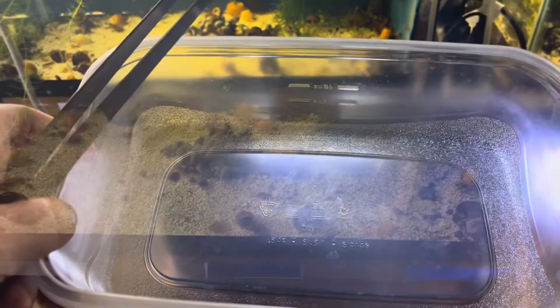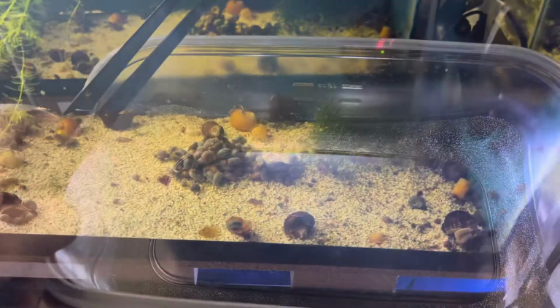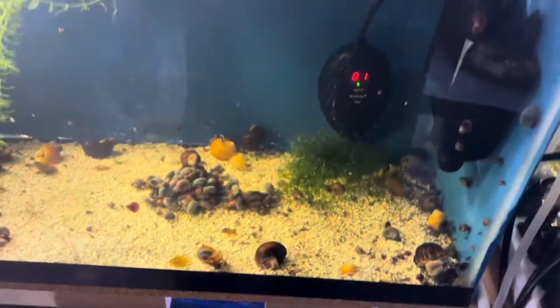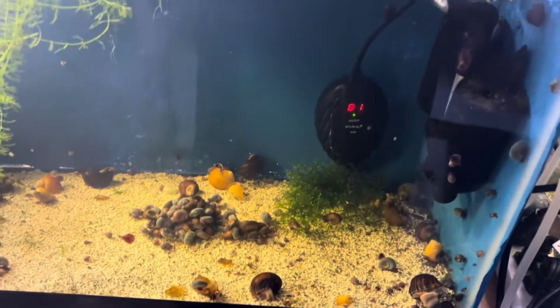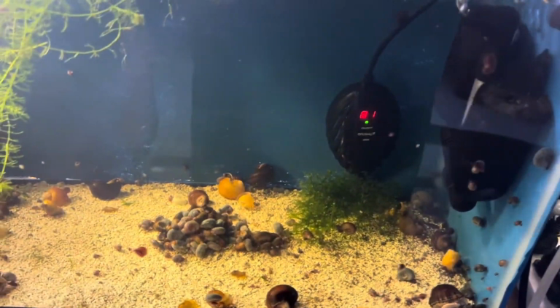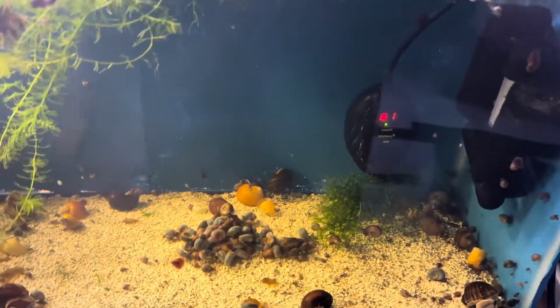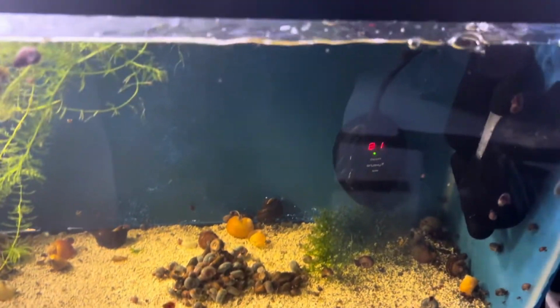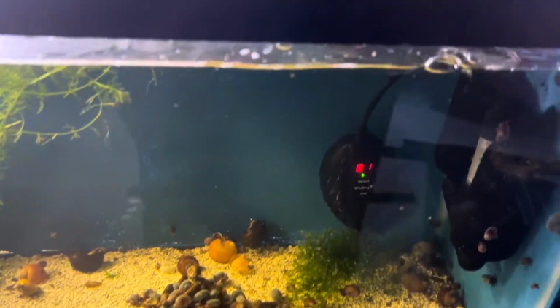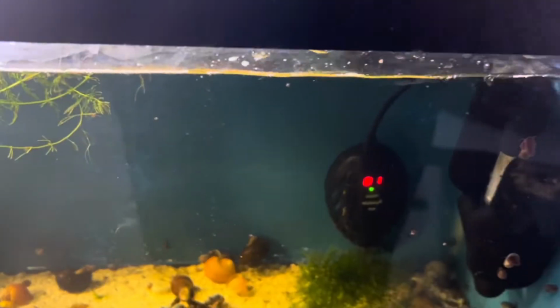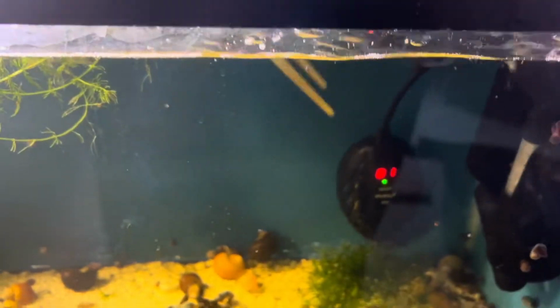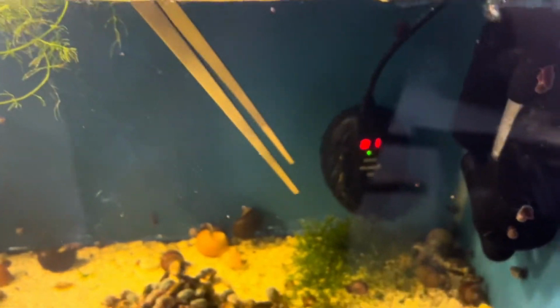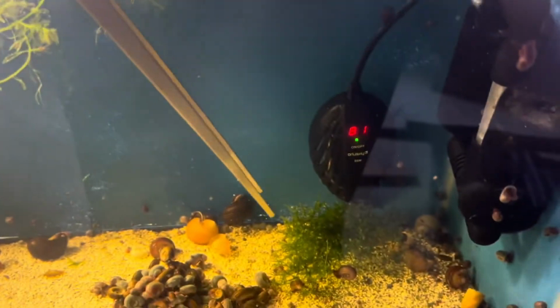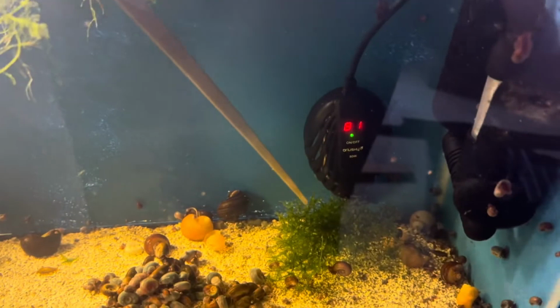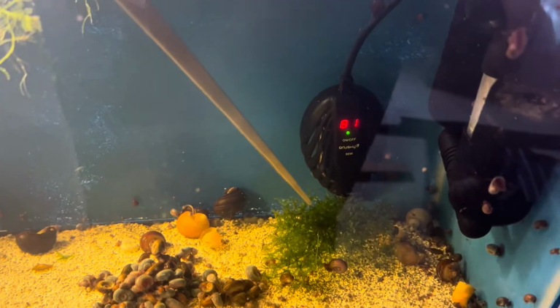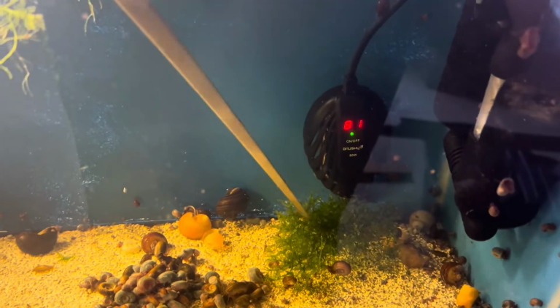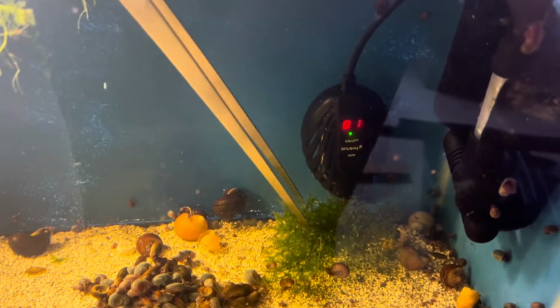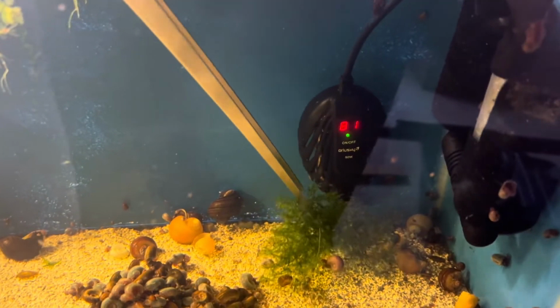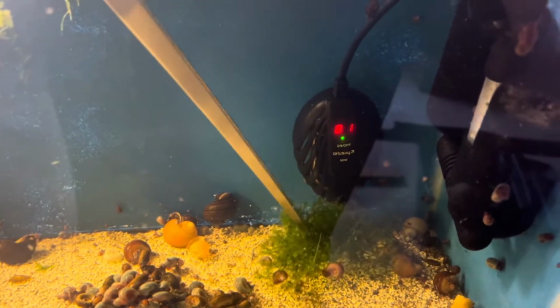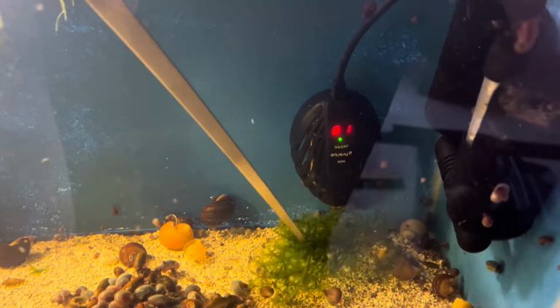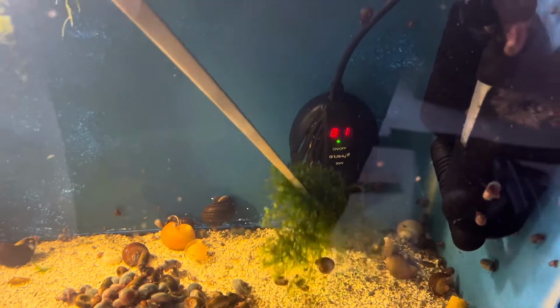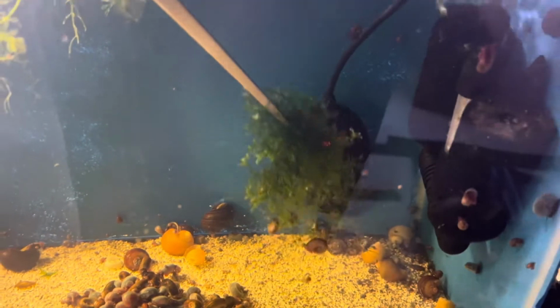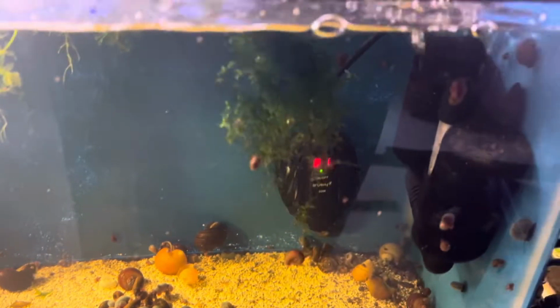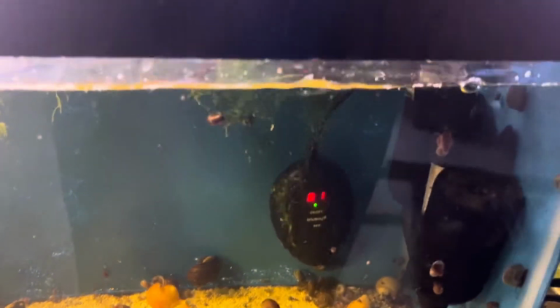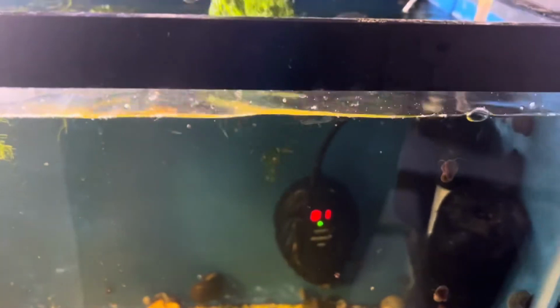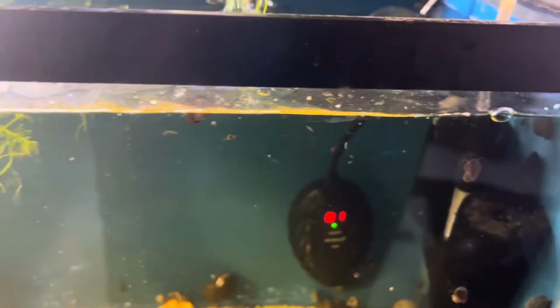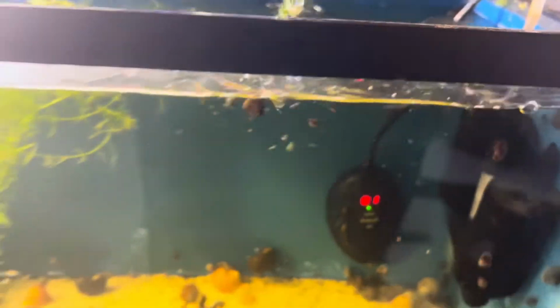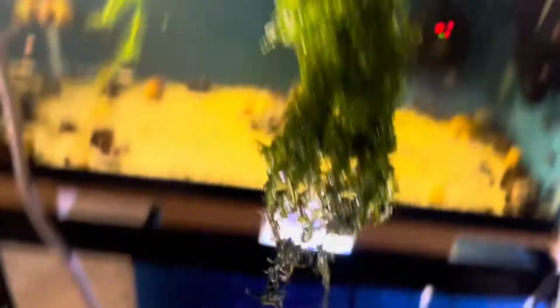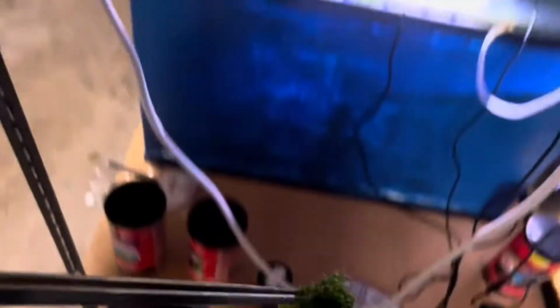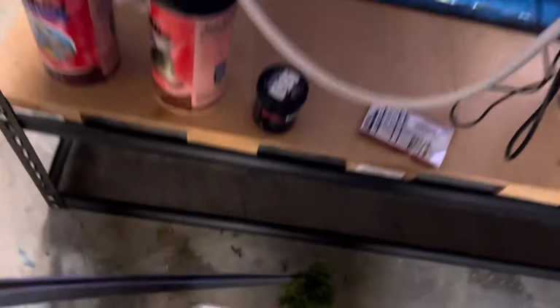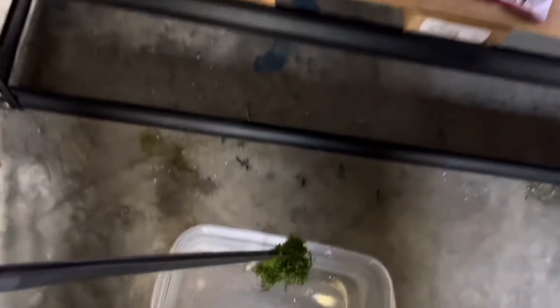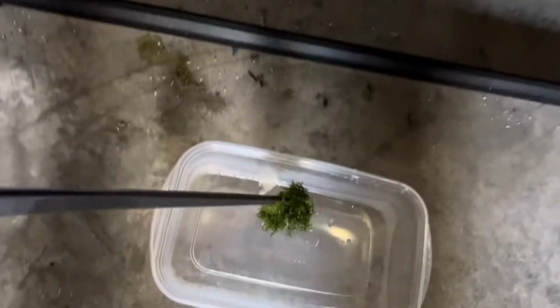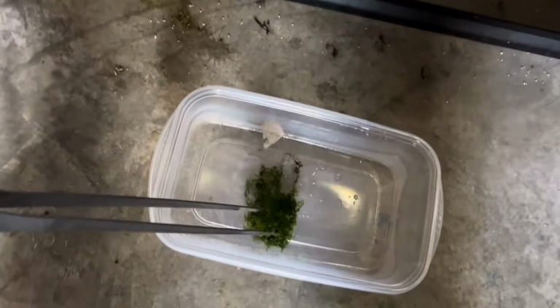Now what I will do is I will reach into this tank with my tongs, grab this java moss here, just unceremoniously grab it quickly, and put it down into the container.